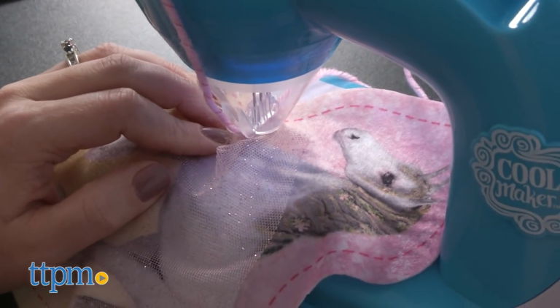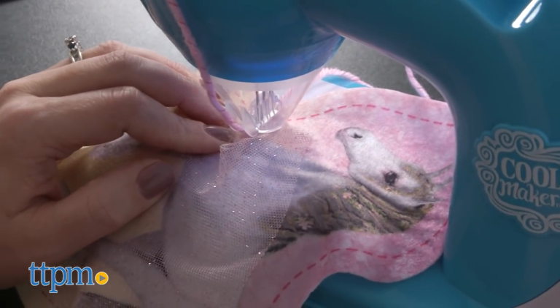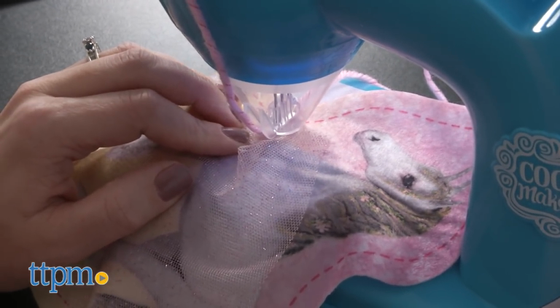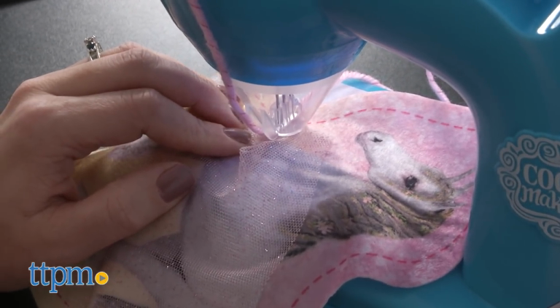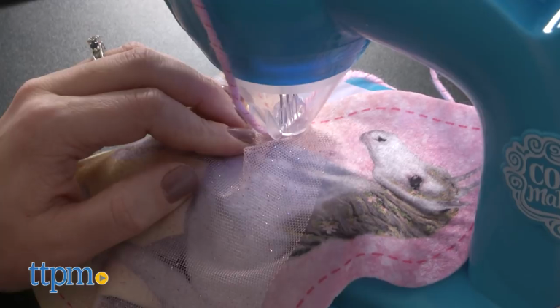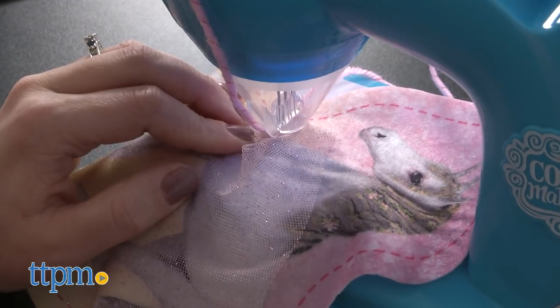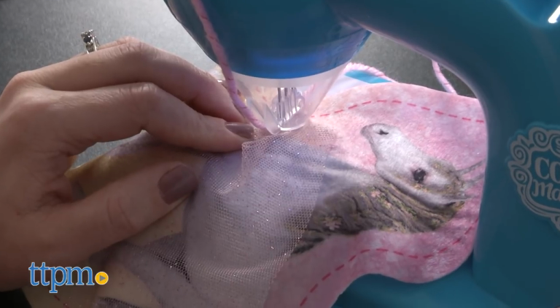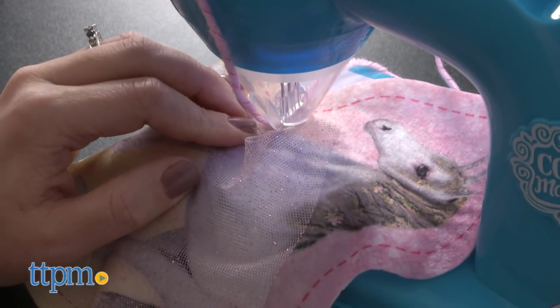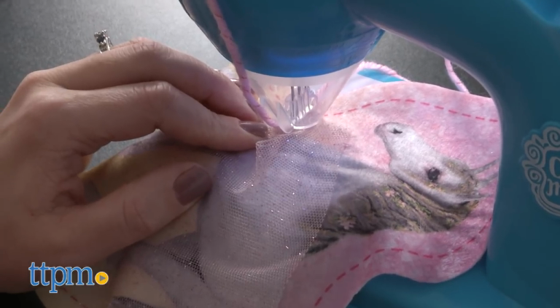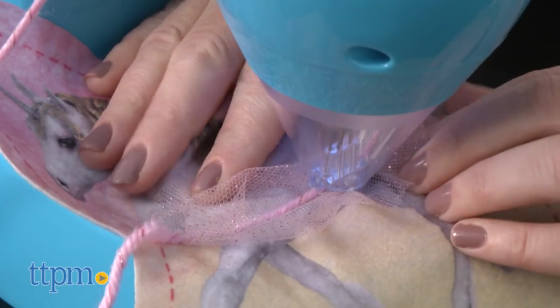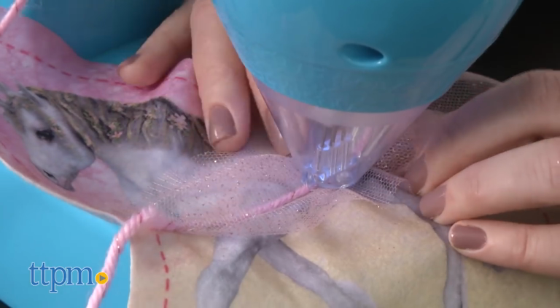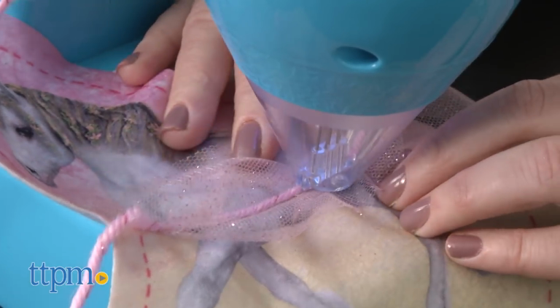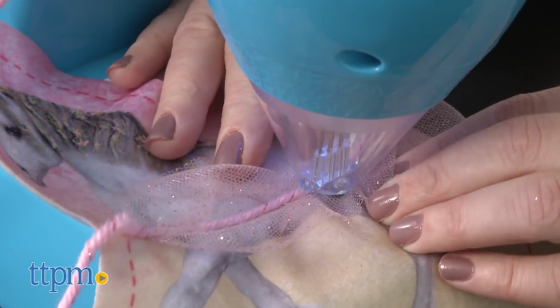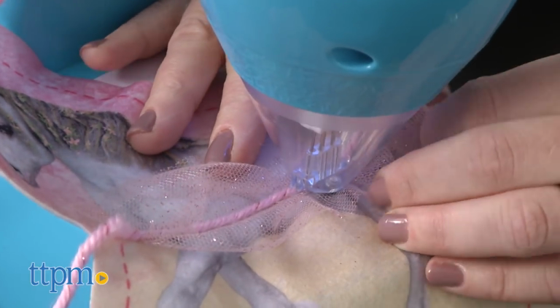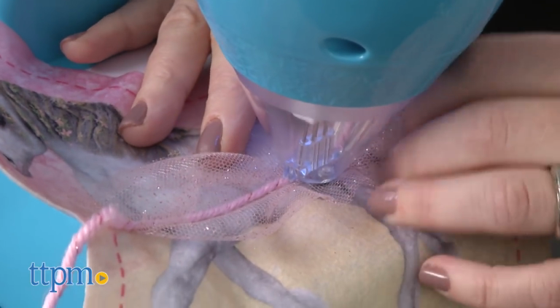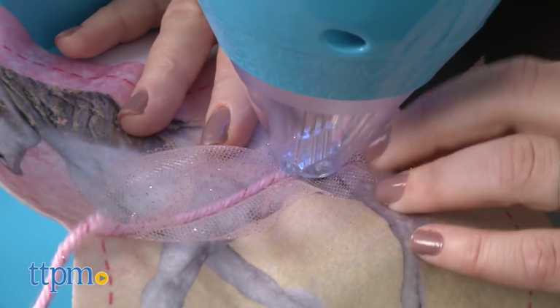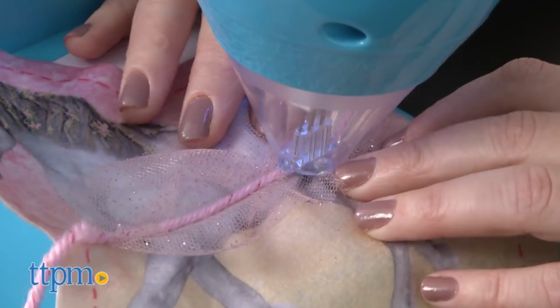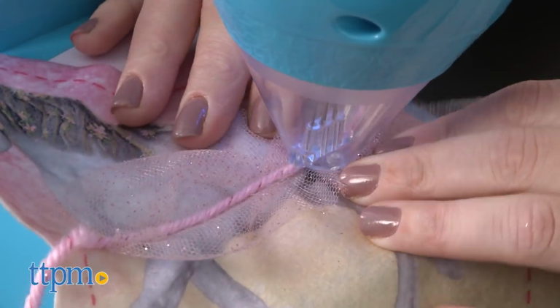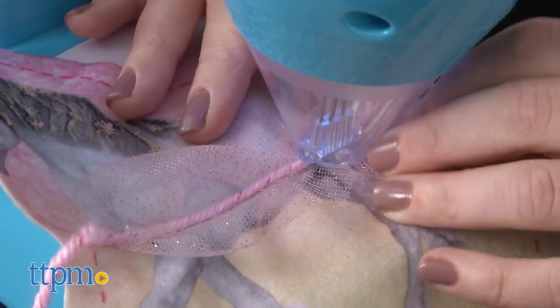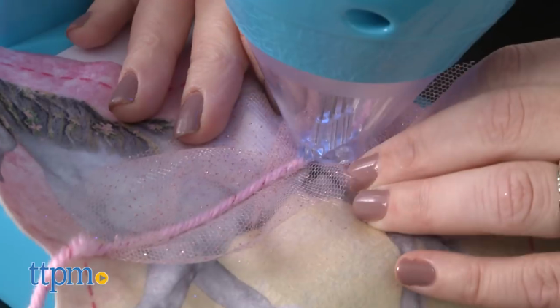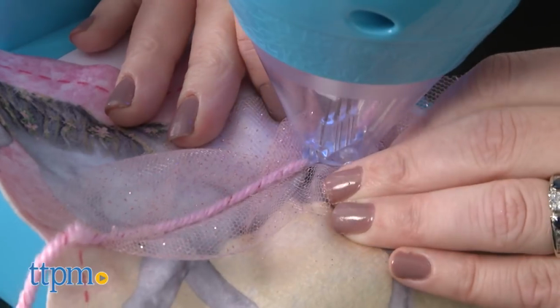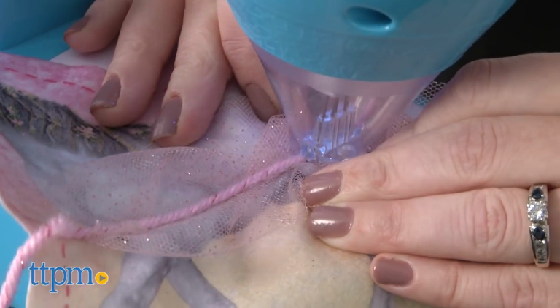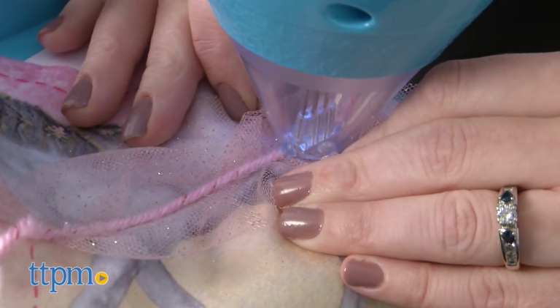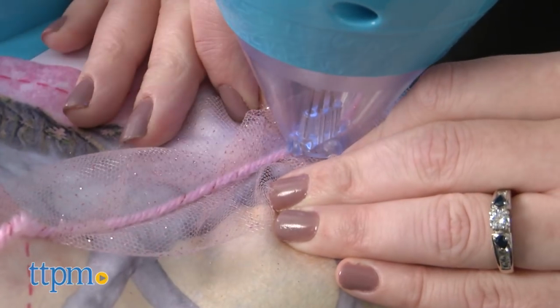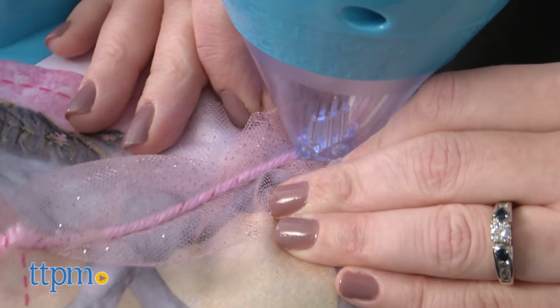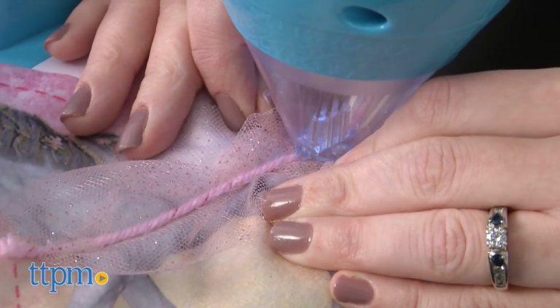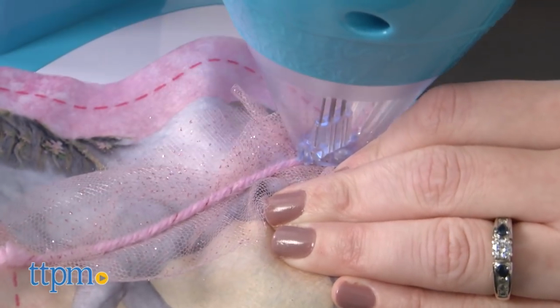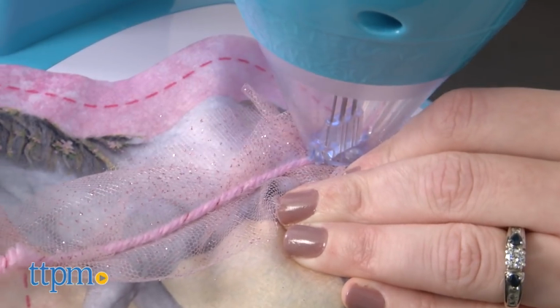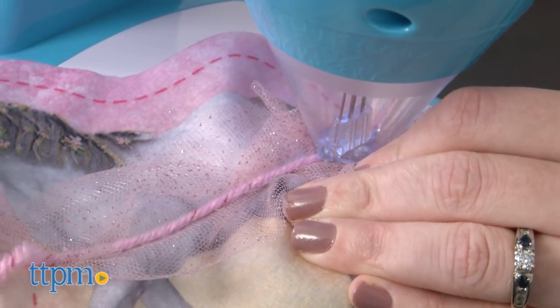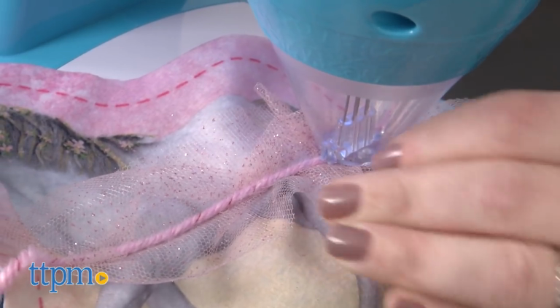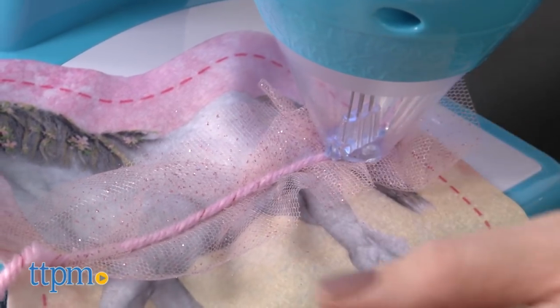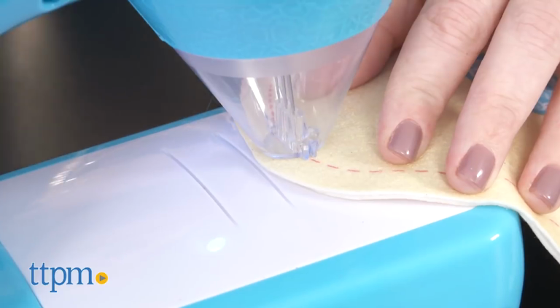It's really as easy as placing your fabric underneath the Sew and Style Machine needle guard, pressing the button to turn it on, and feeding the fabric along from the starting point to the end point per the dotted line. Then turn off the machine.